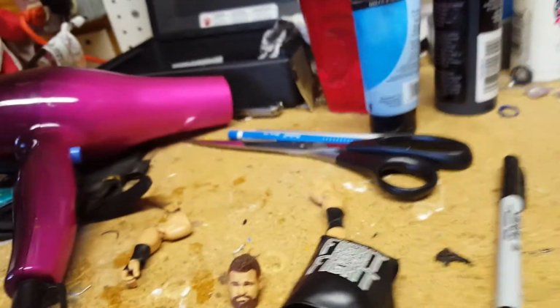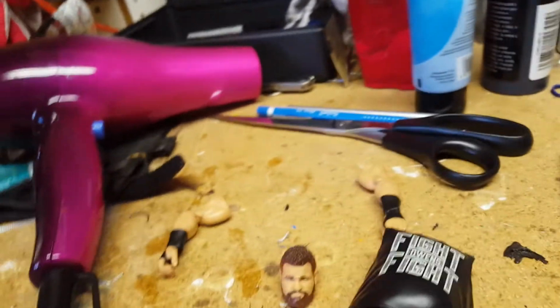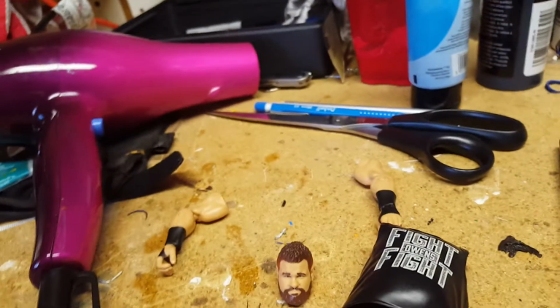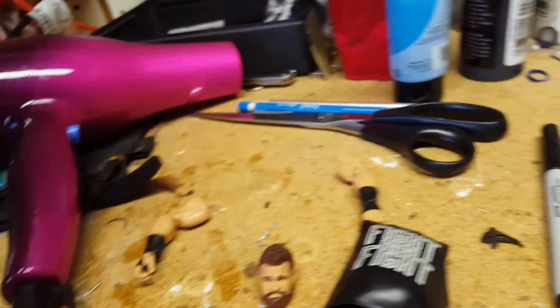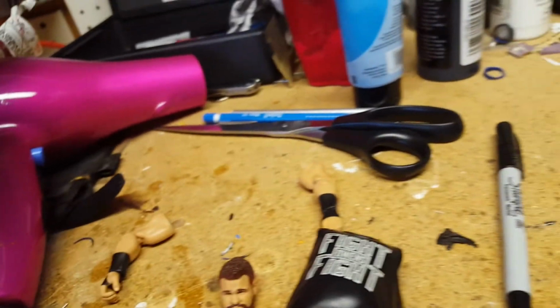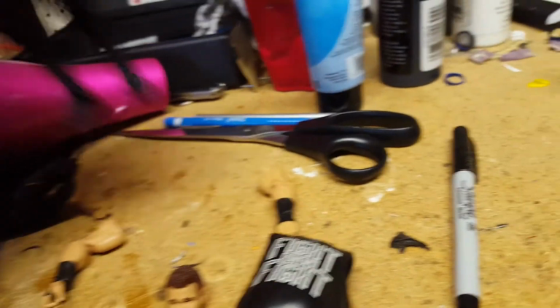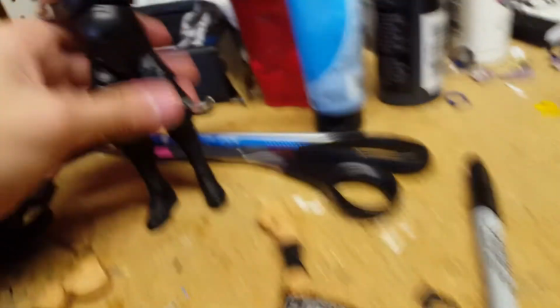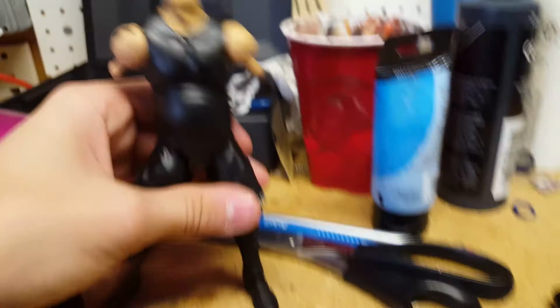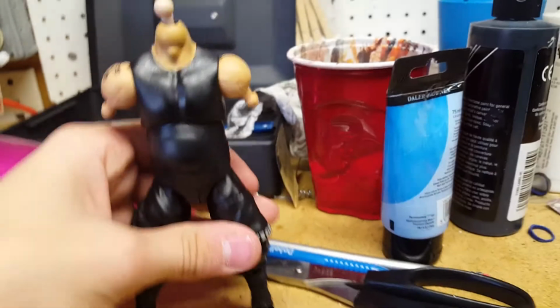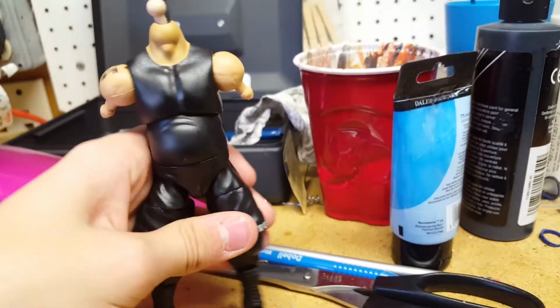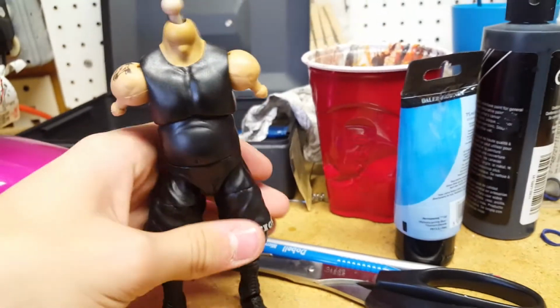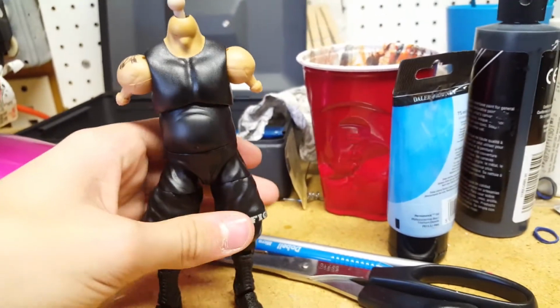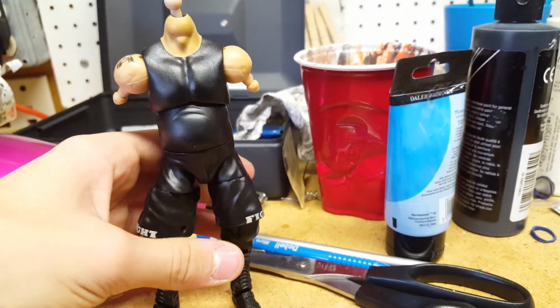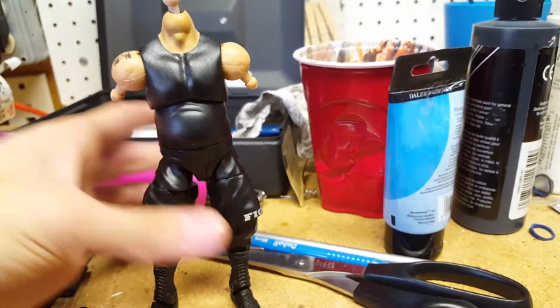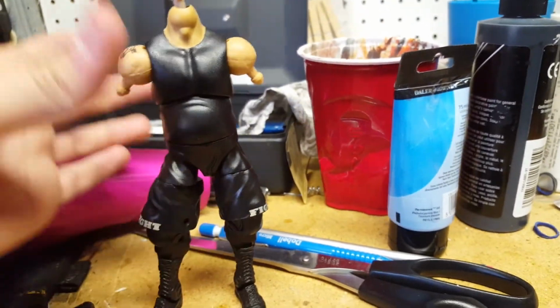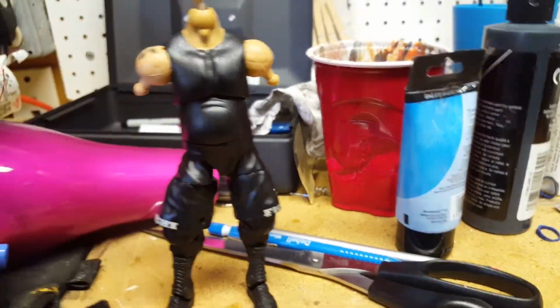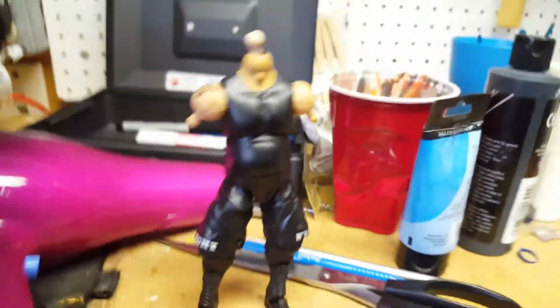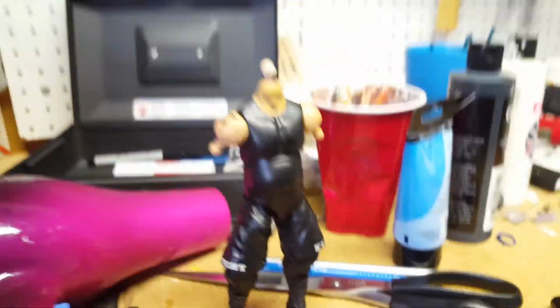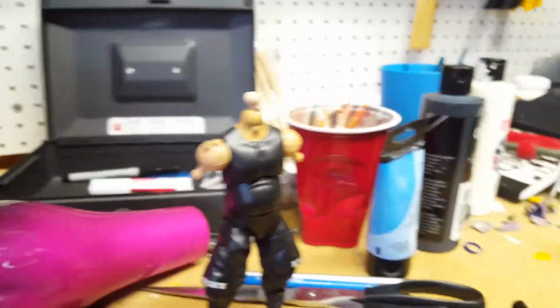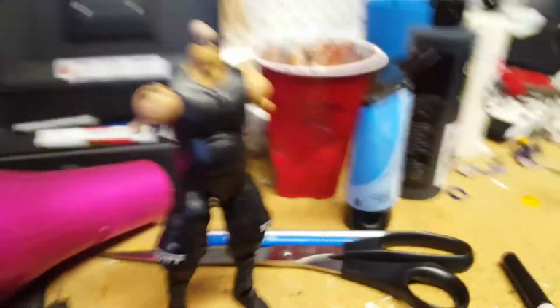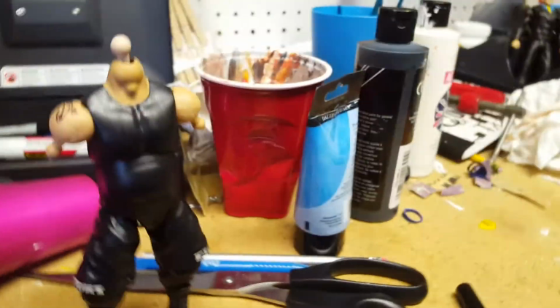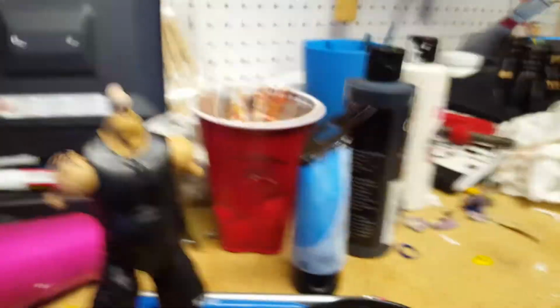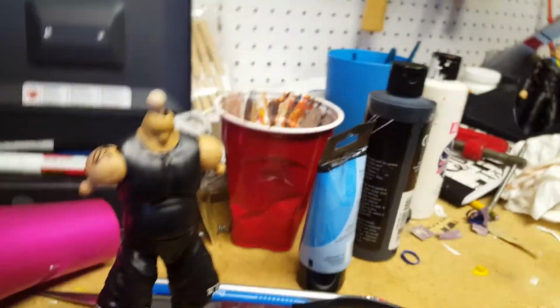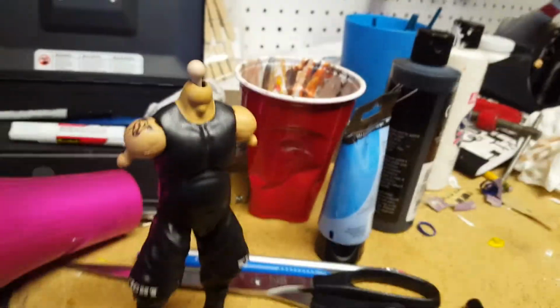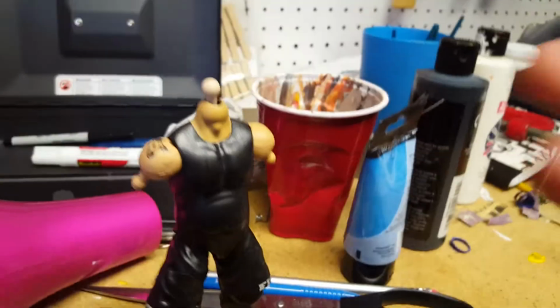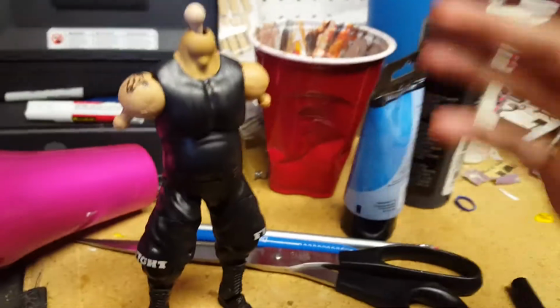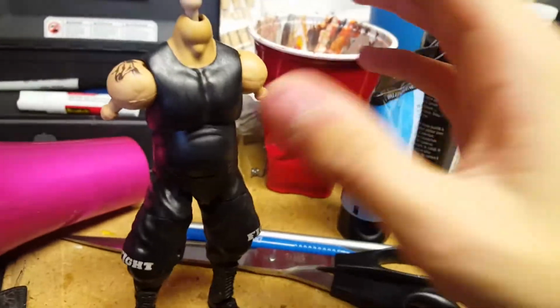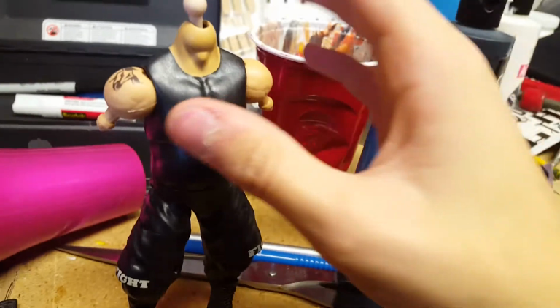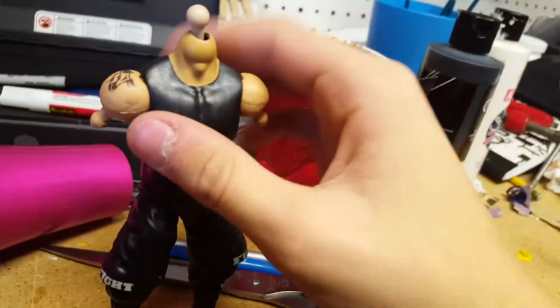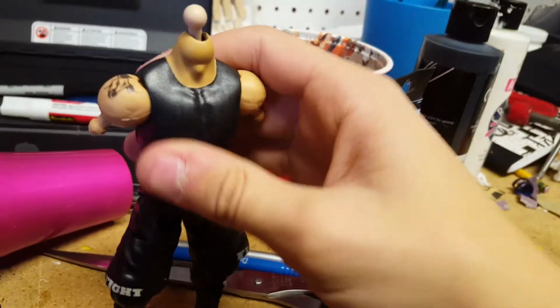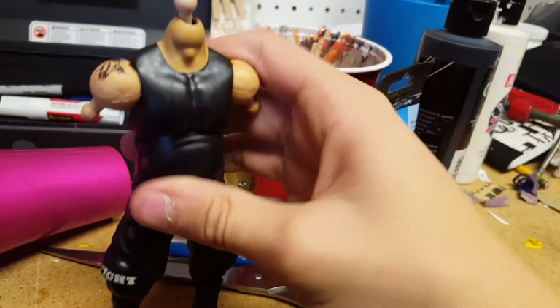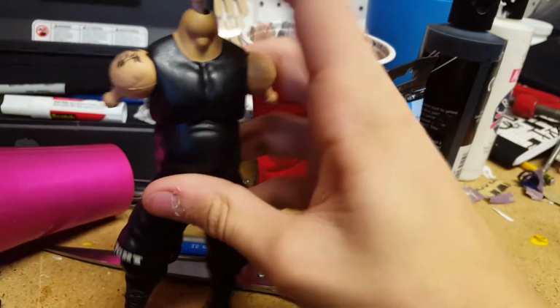Just kidding. But this will look — cause I know I've been wondering, at least I have for a while — what does Kevin Owens look like underneath his shirt? What body did the figure use?